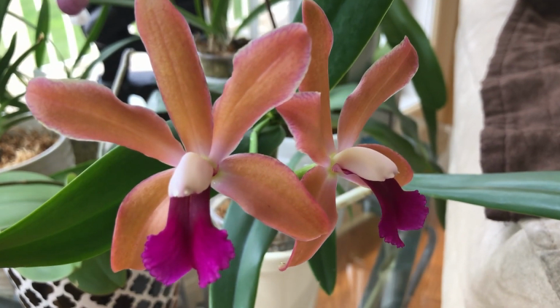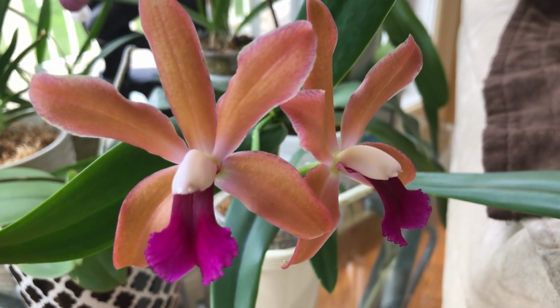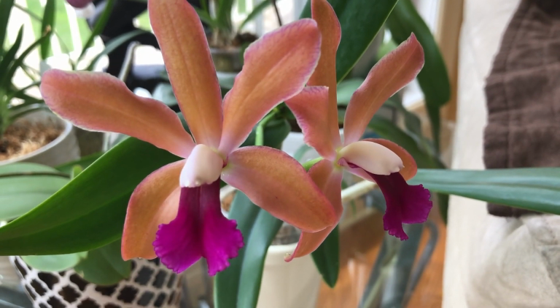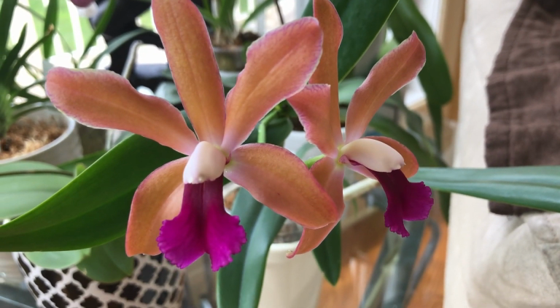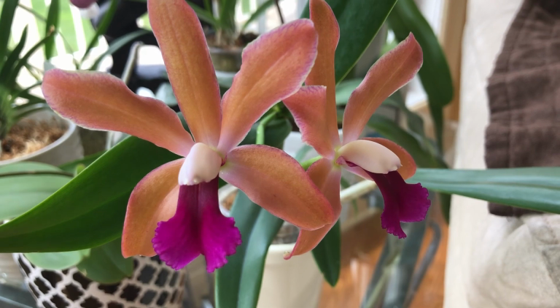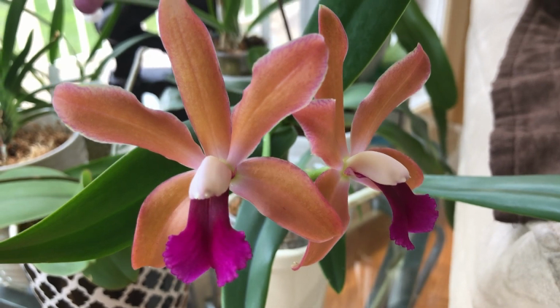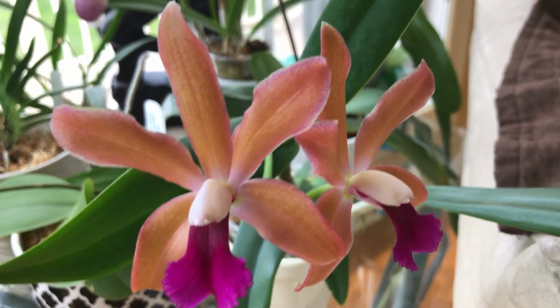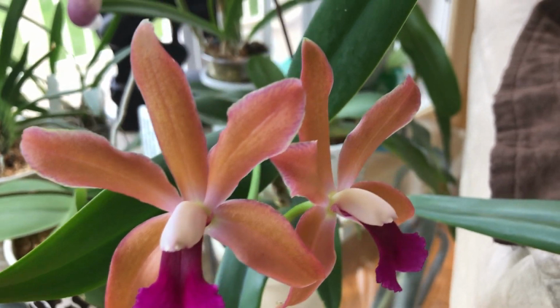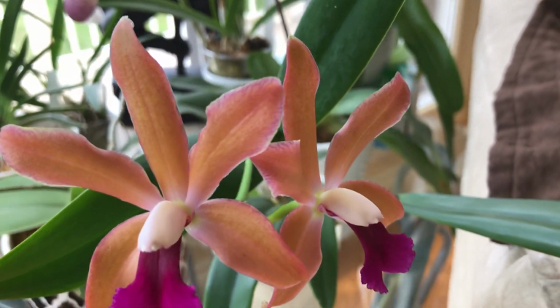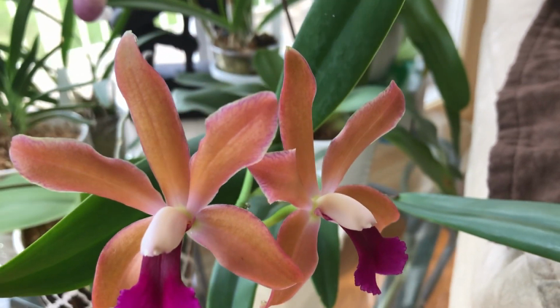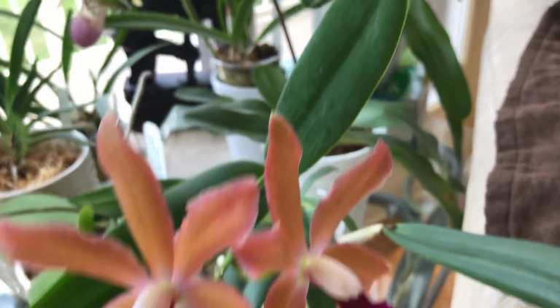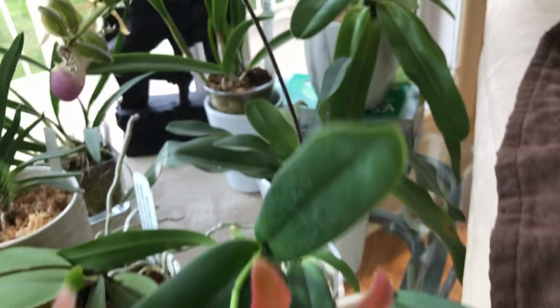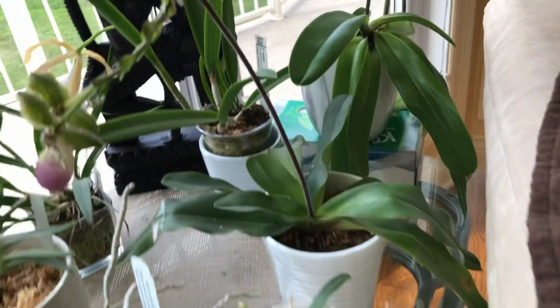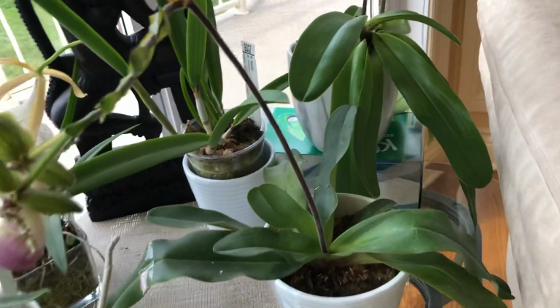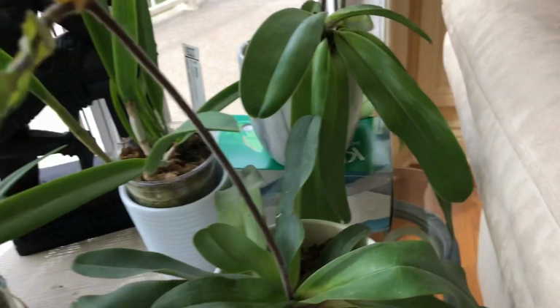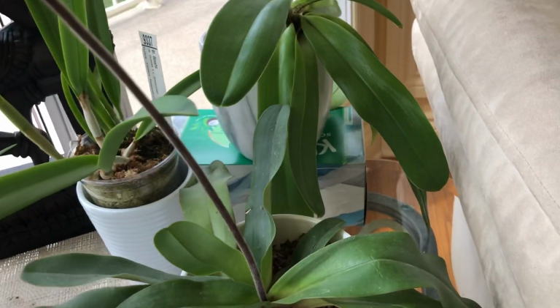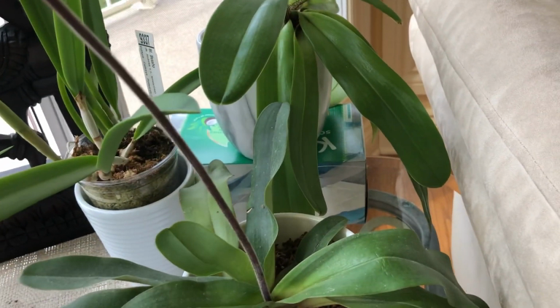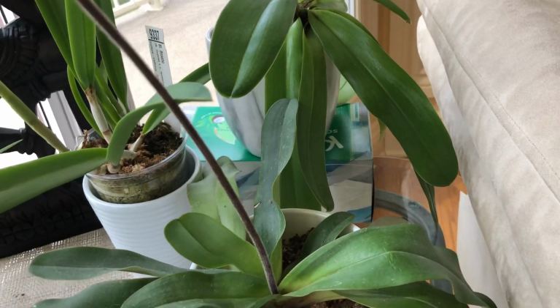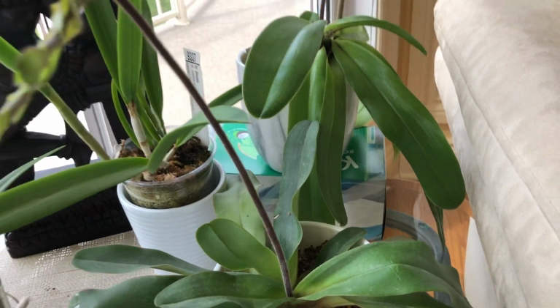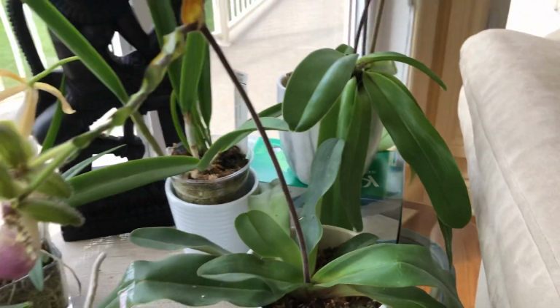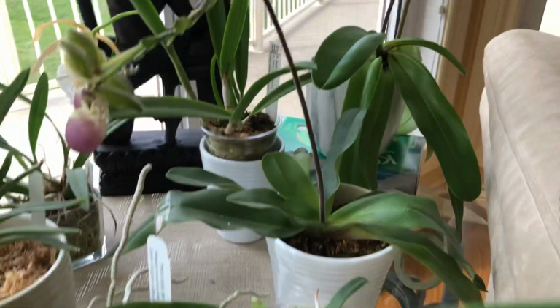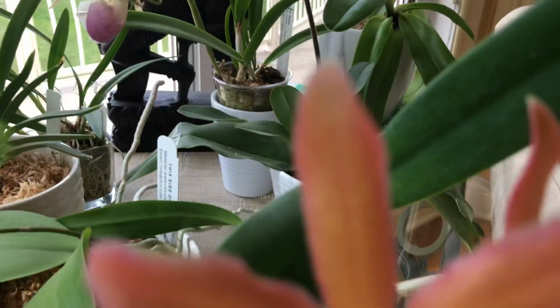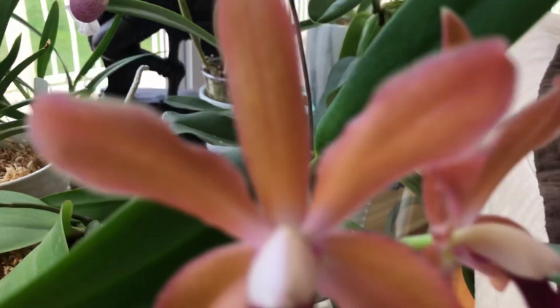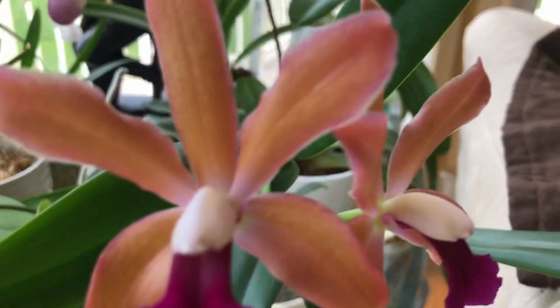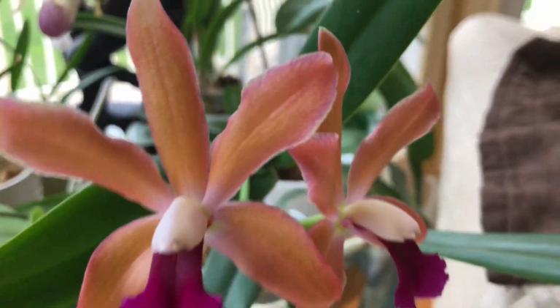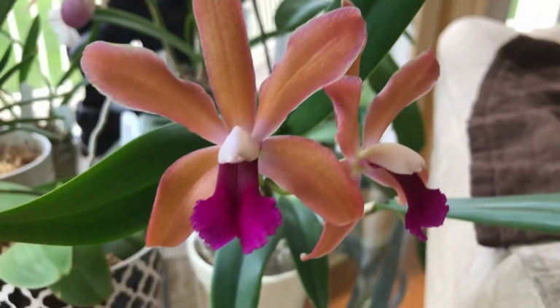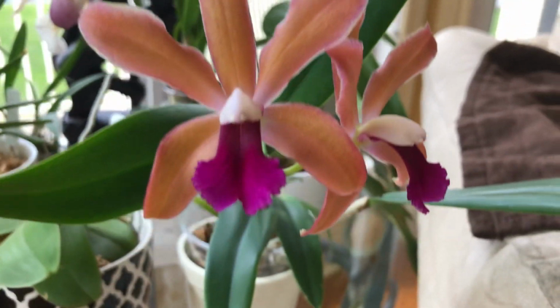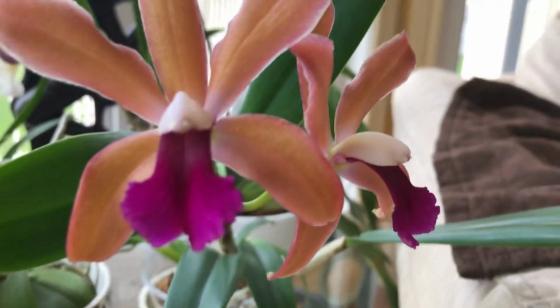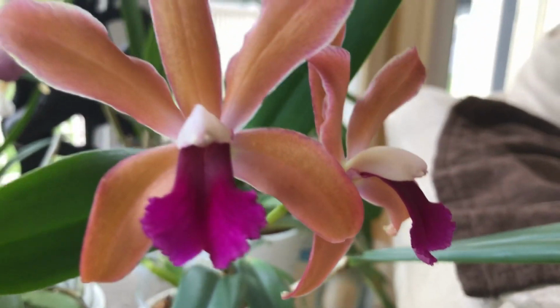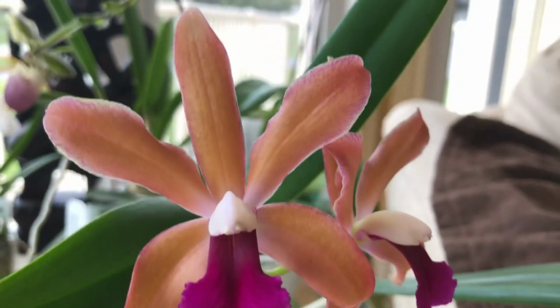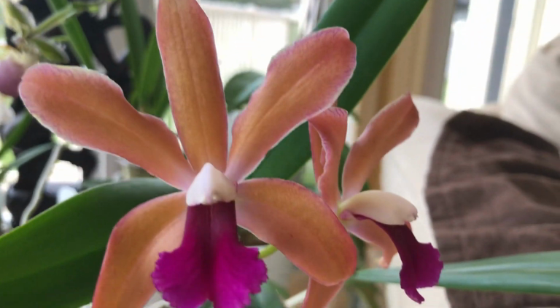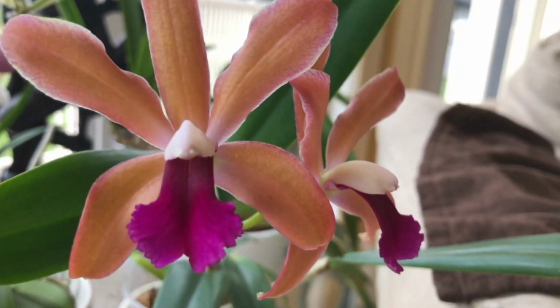I honestly don't know if it's fragrant. Let me smell. Mmm, it is actually really fragrant. It's lovely.